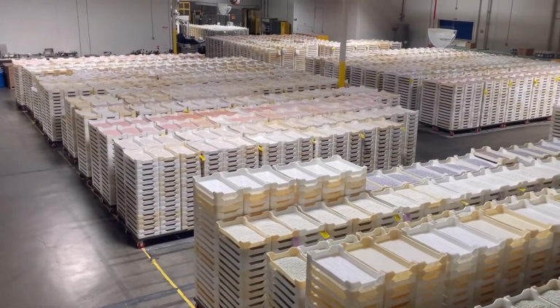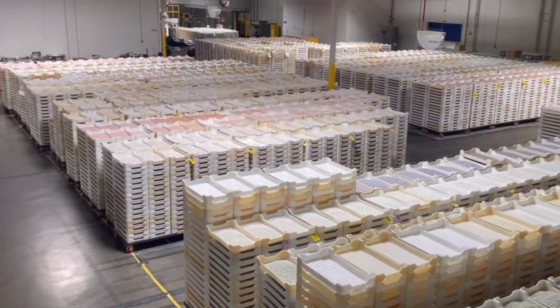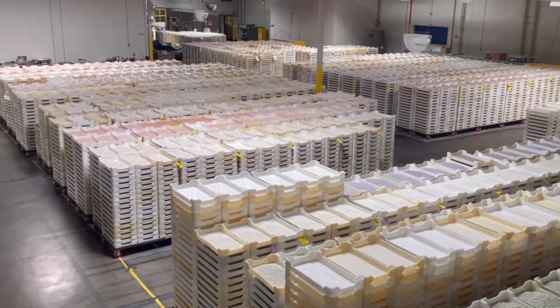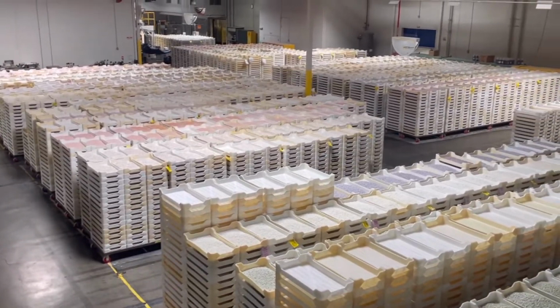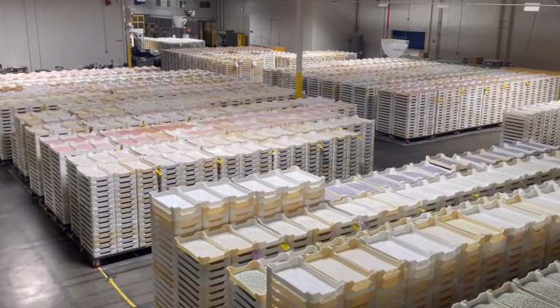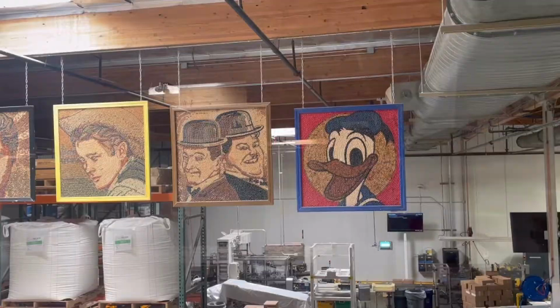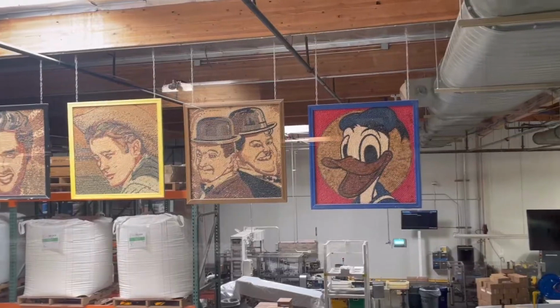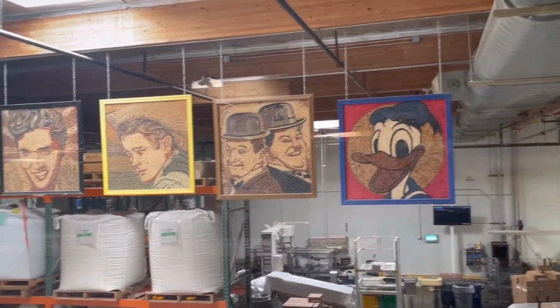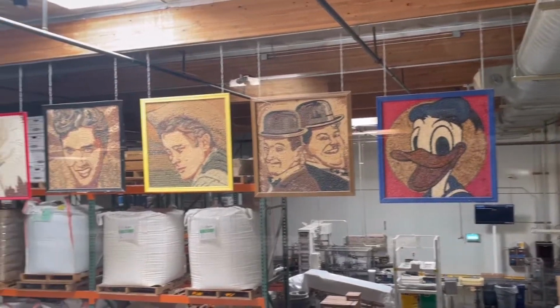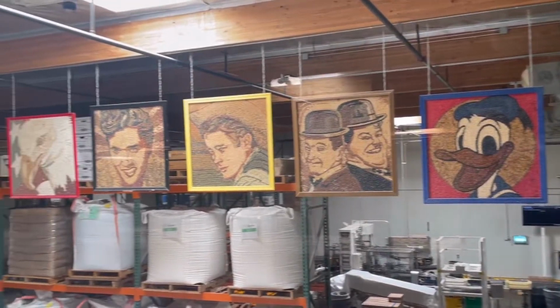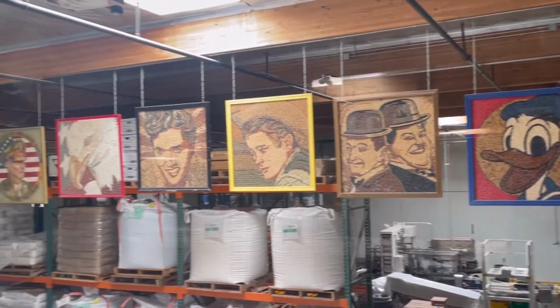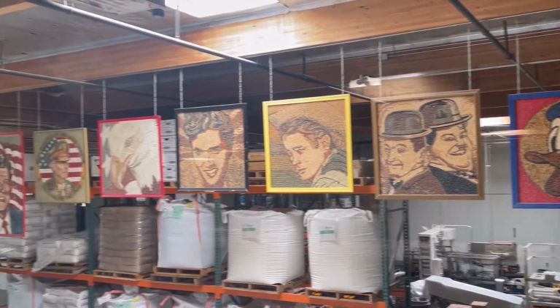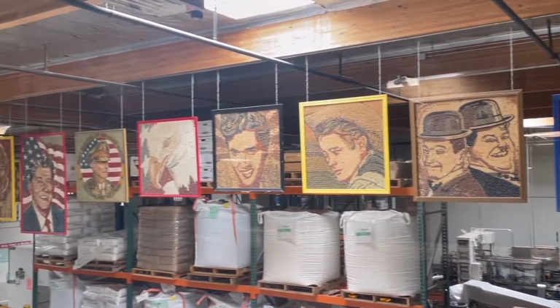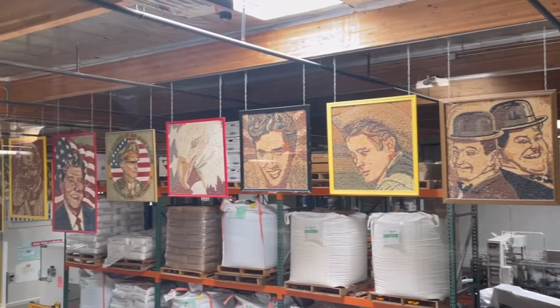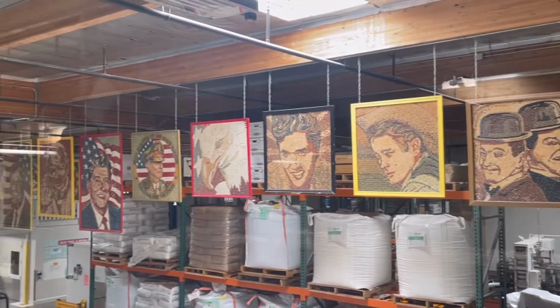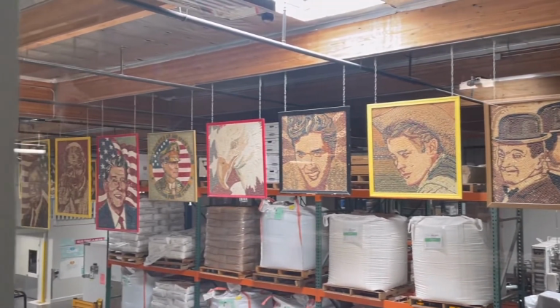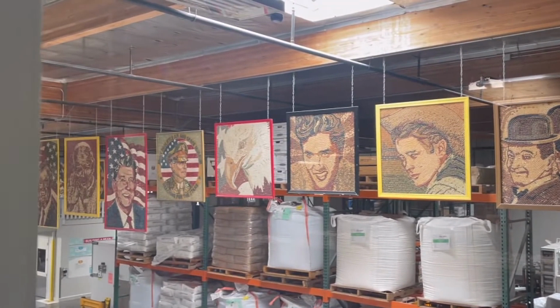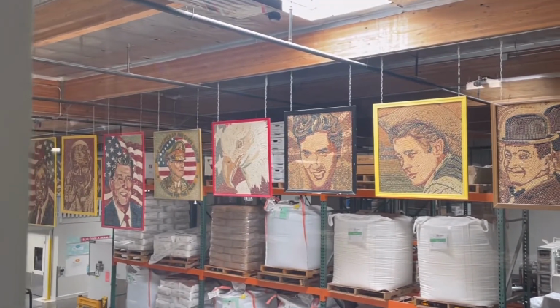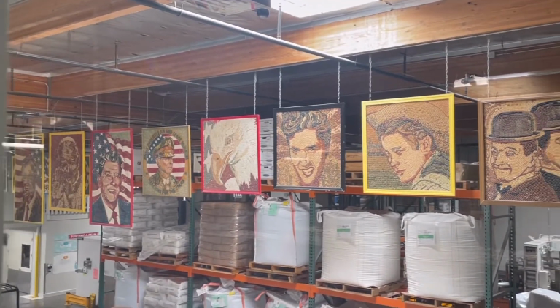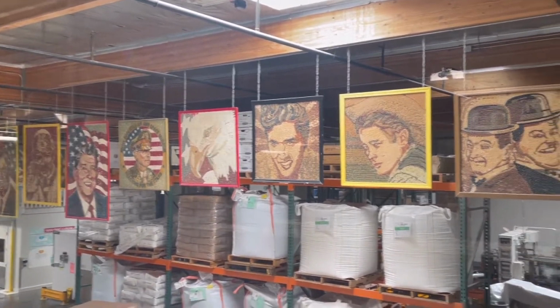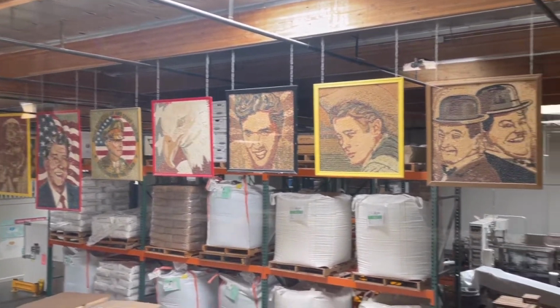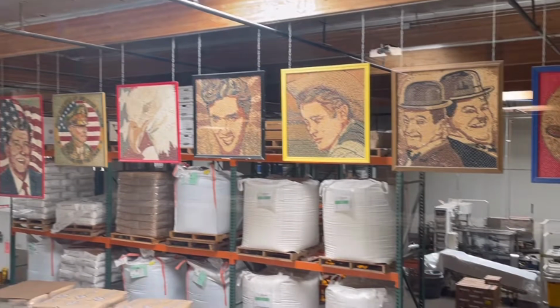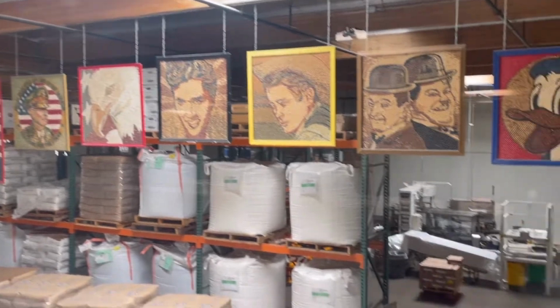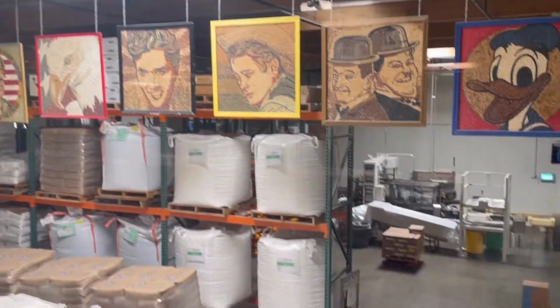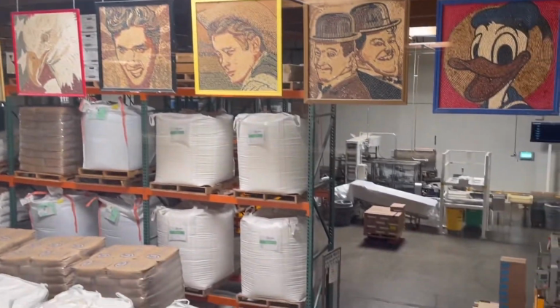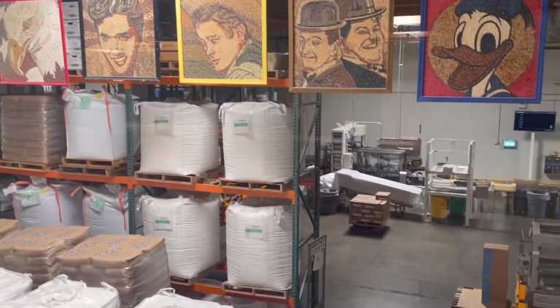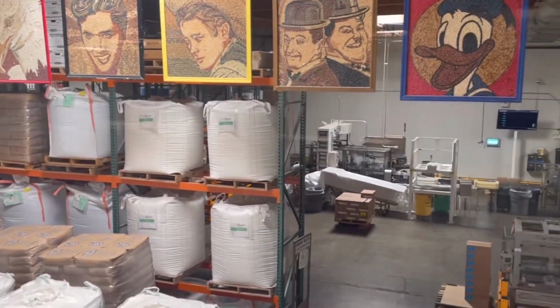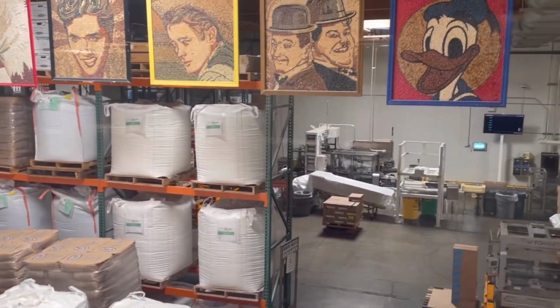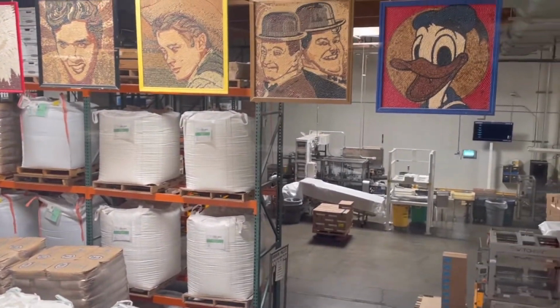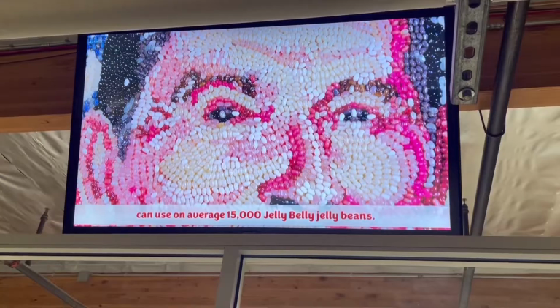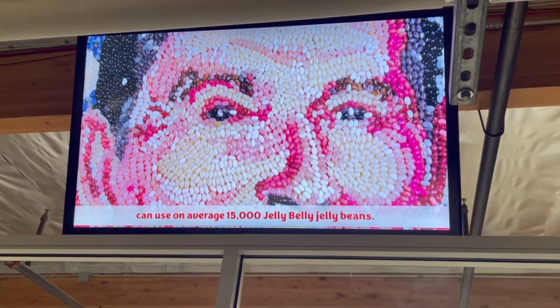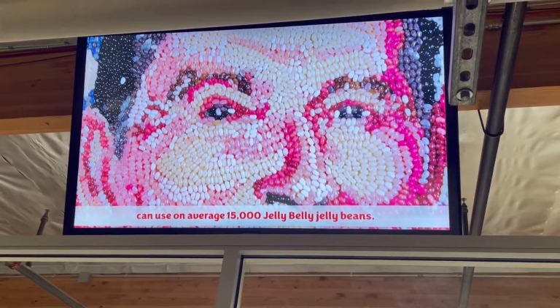On average, it takes artists hours of work from the start of the design, painting to finishing the piece with an edible resin to secure and seal the beans in place. Jelly Belly Jelly Beans.